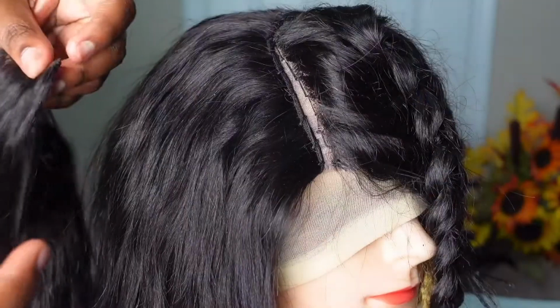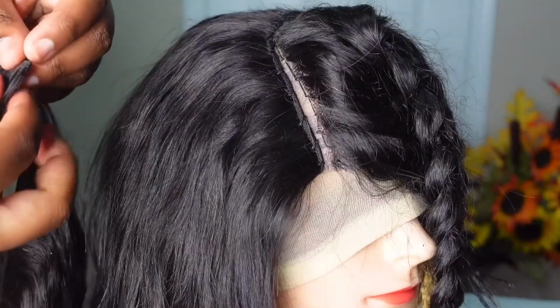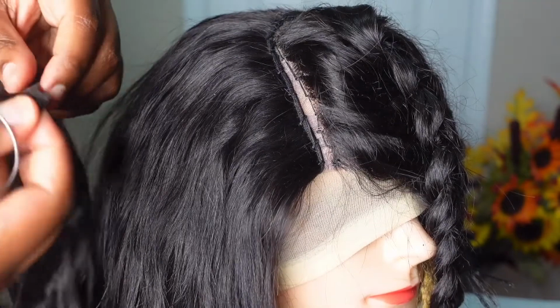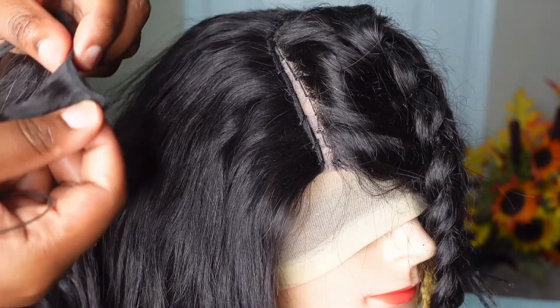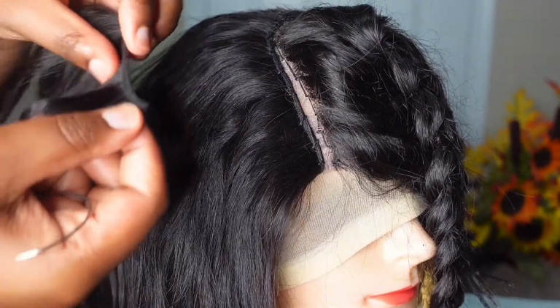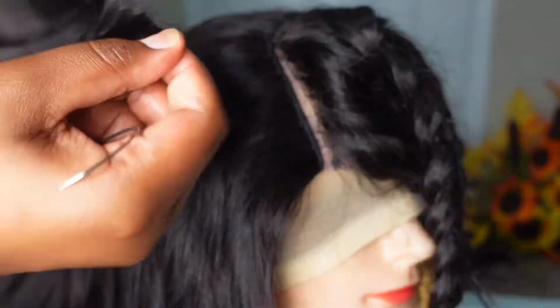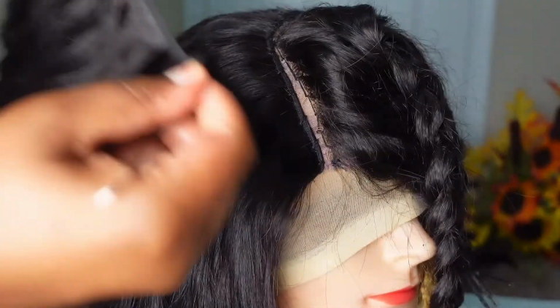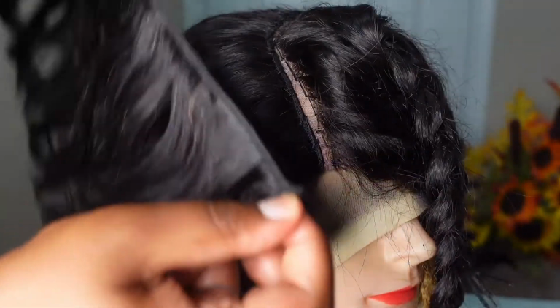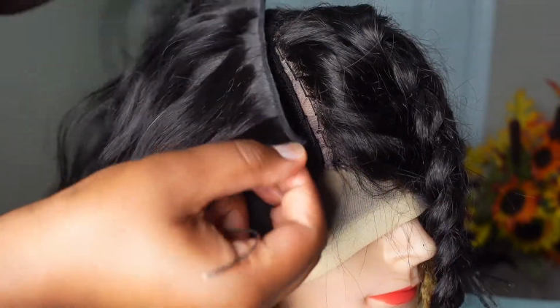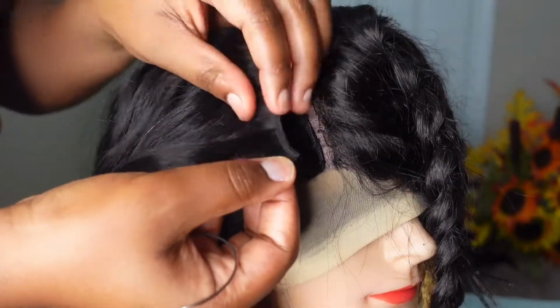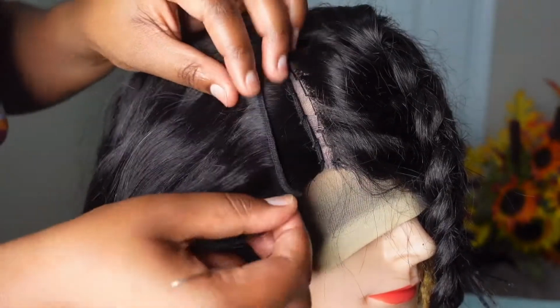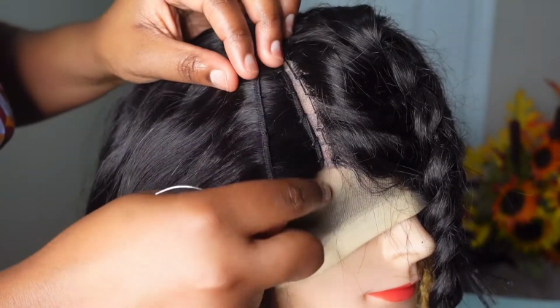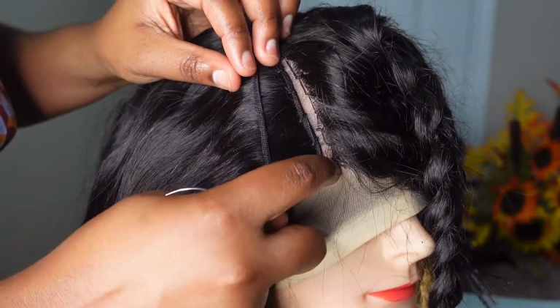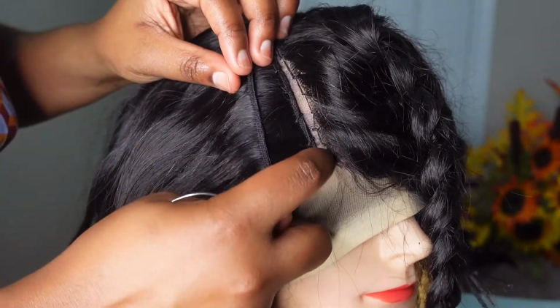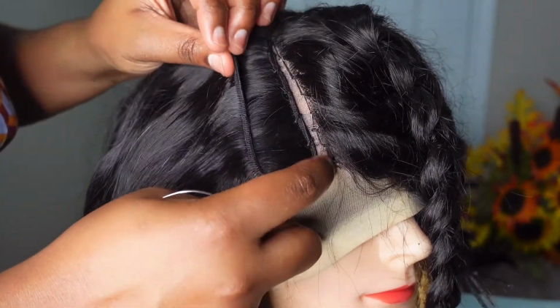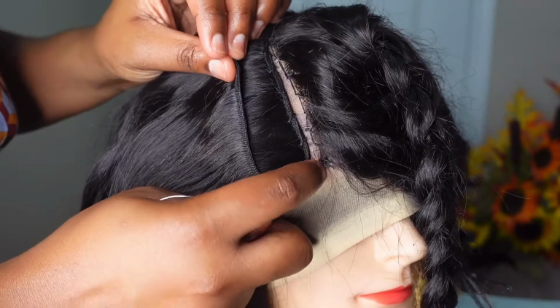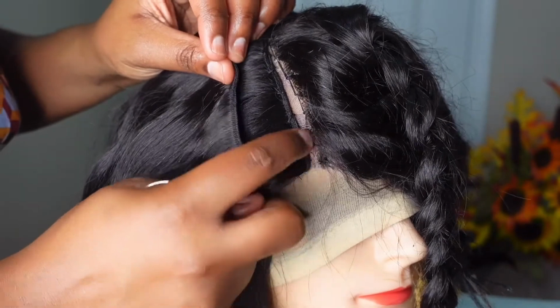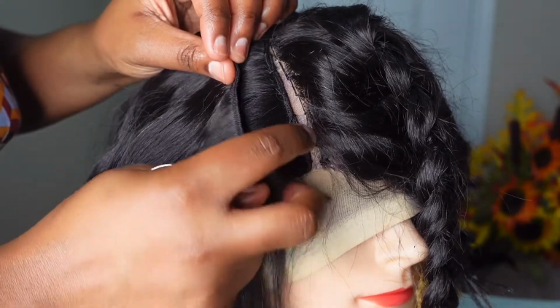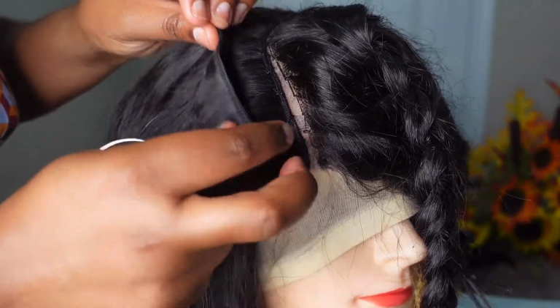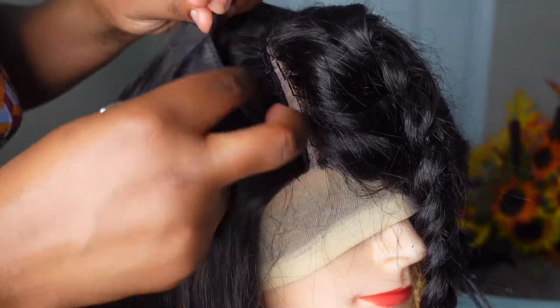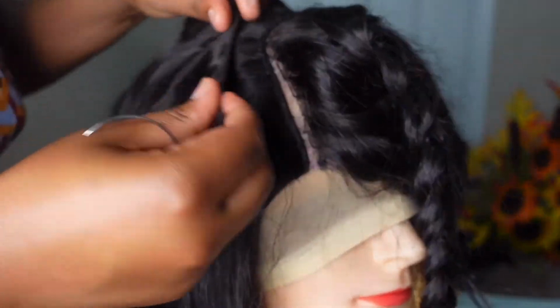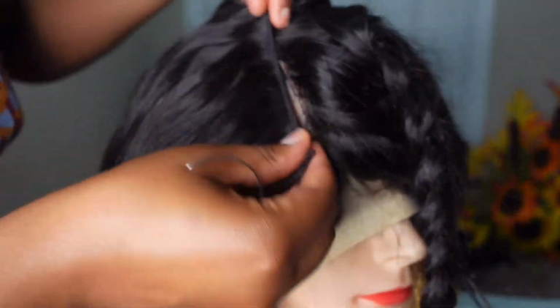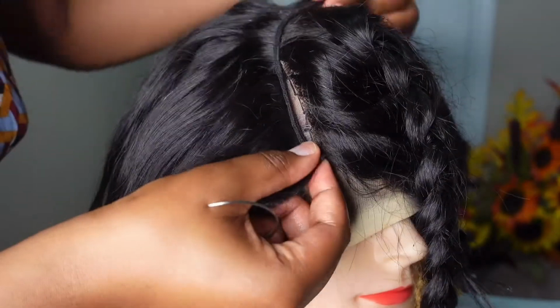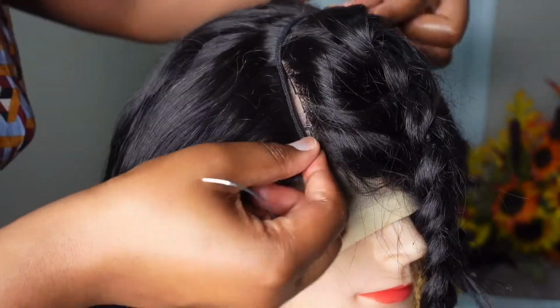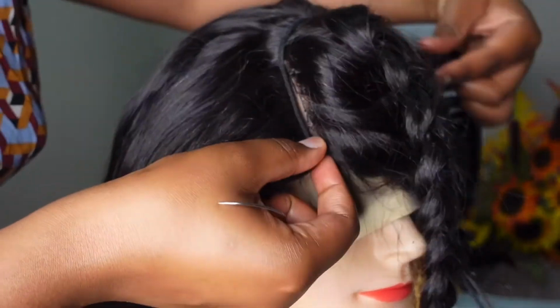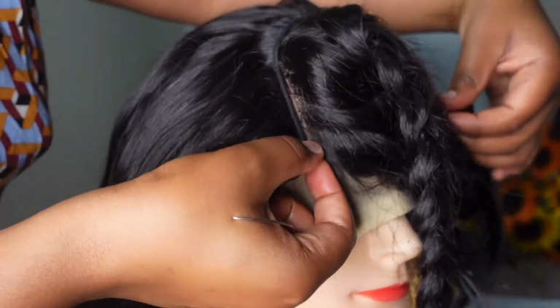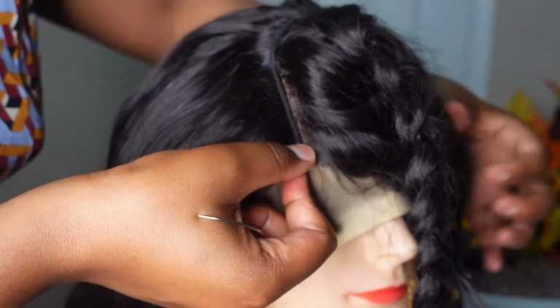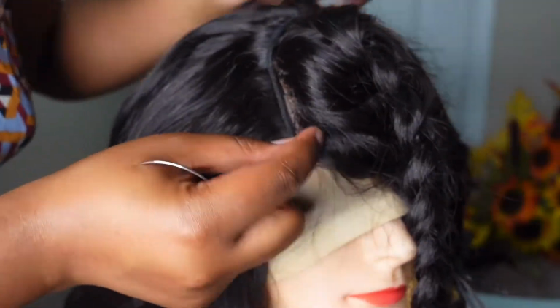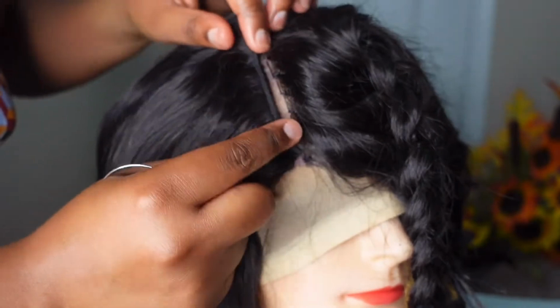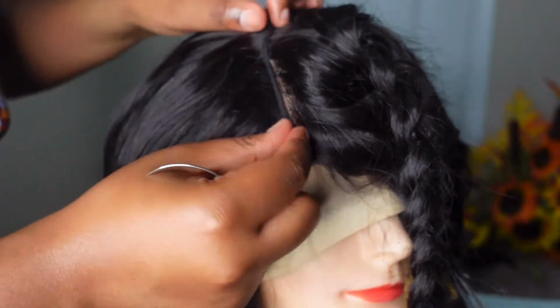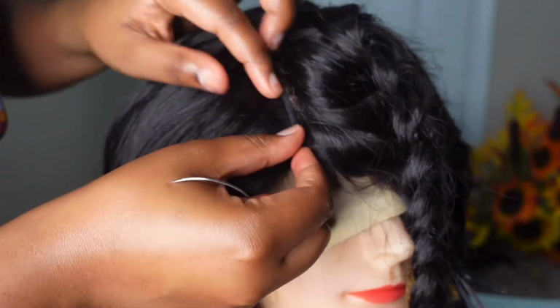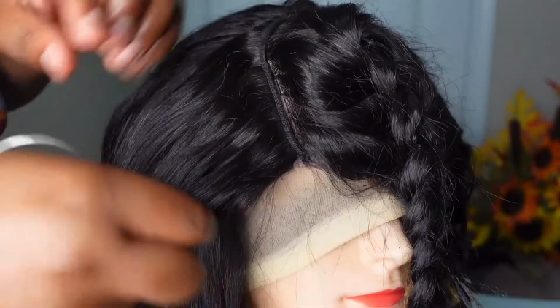We are finally on the last track. Whenever I'm sewing the final track, I make sure I connect the weft onto the edge of the closure to seal it — that ensures there are no gaps in between.